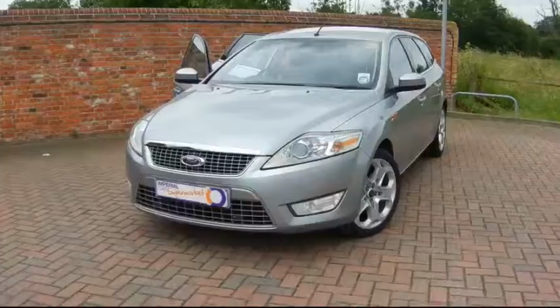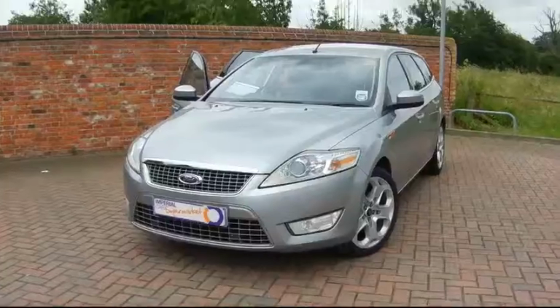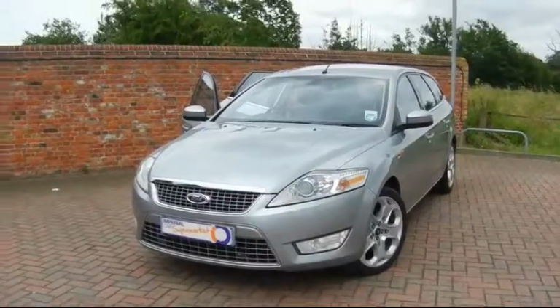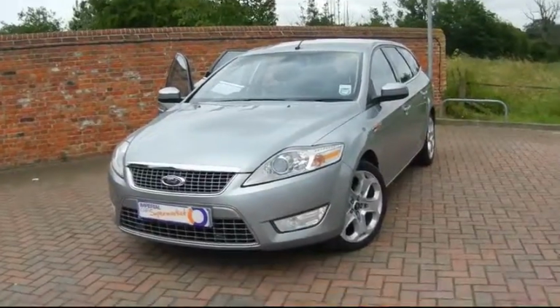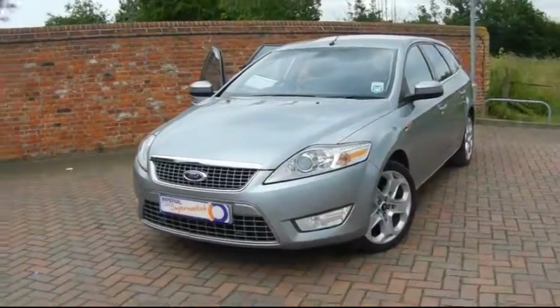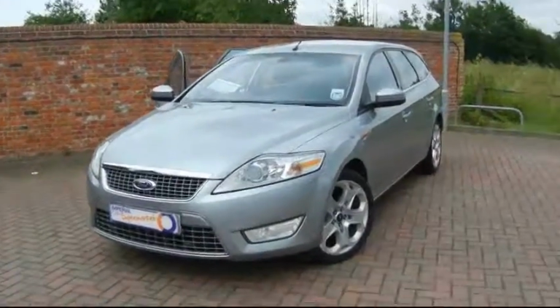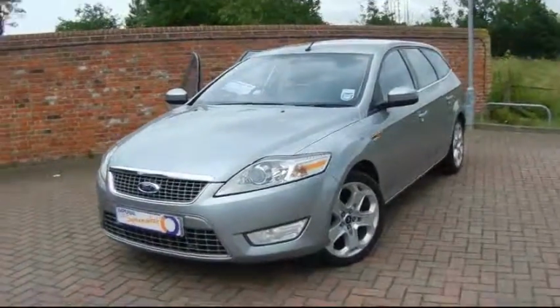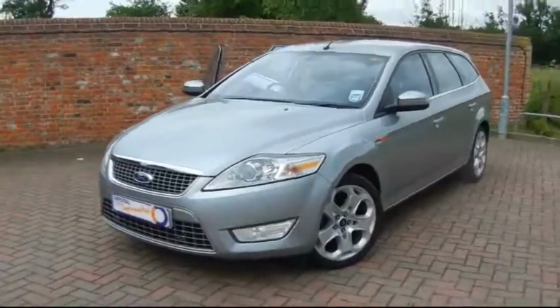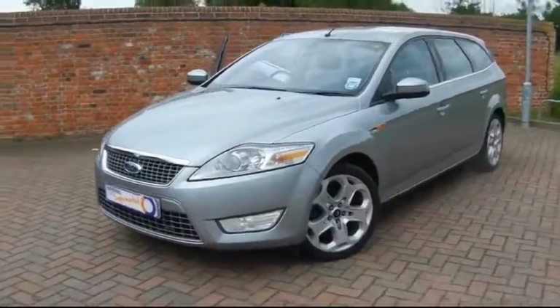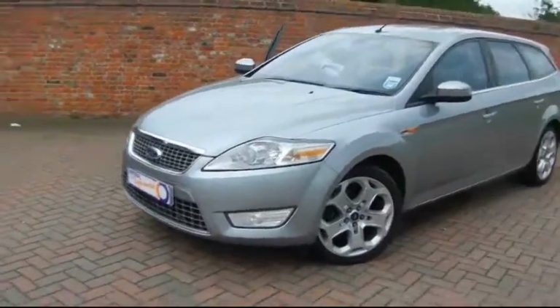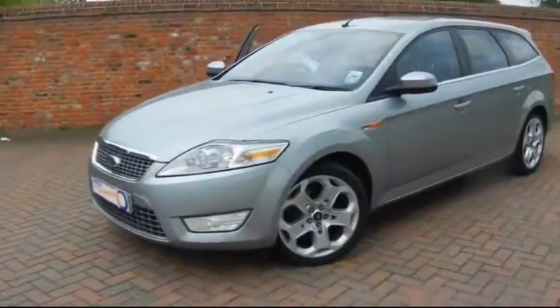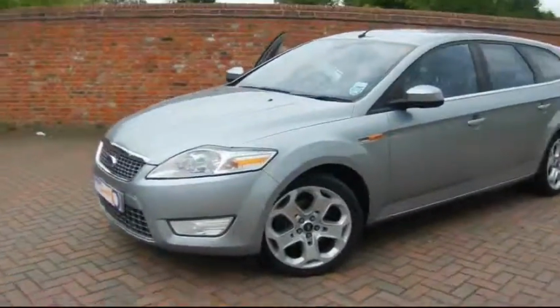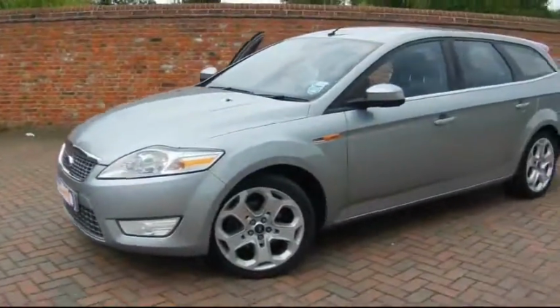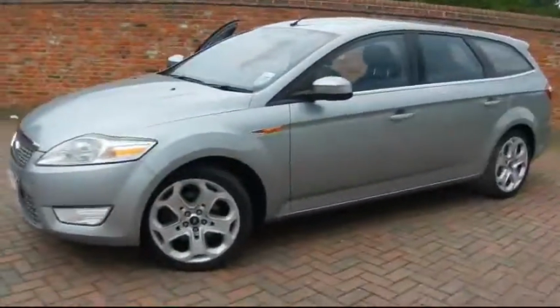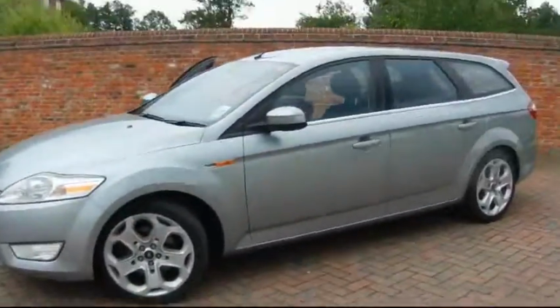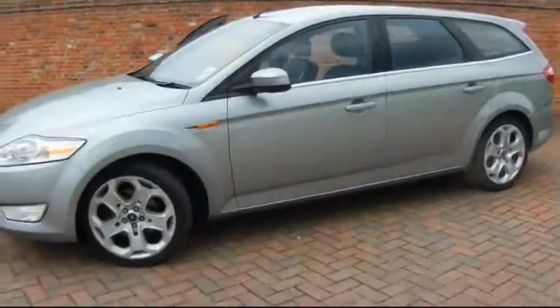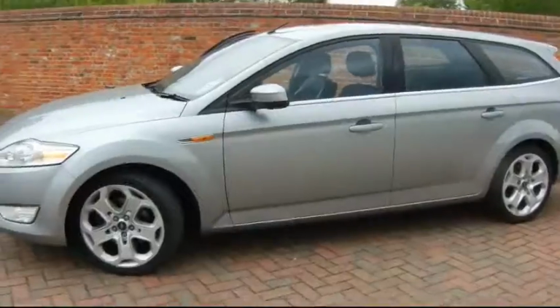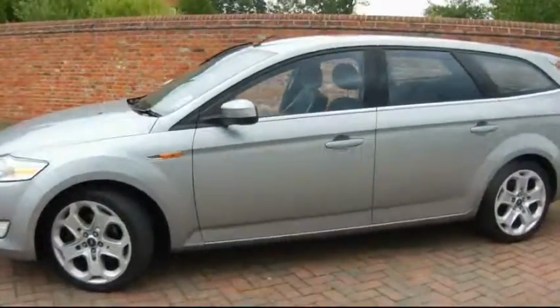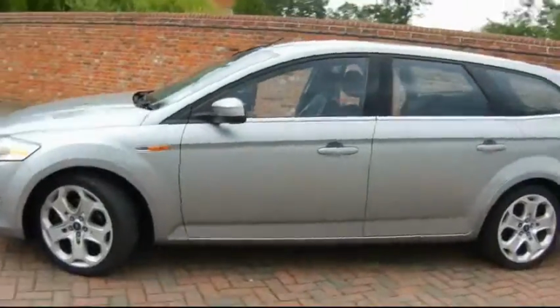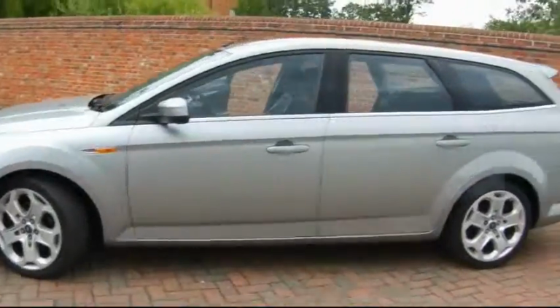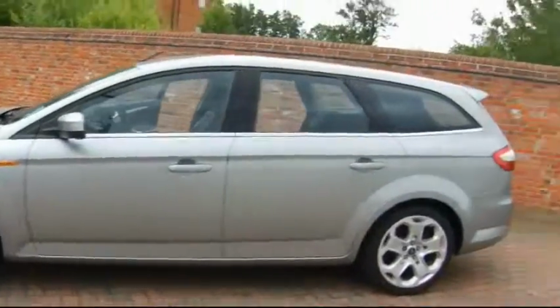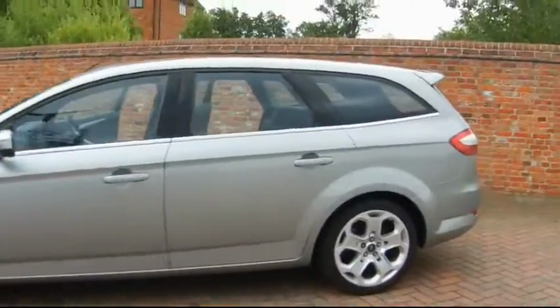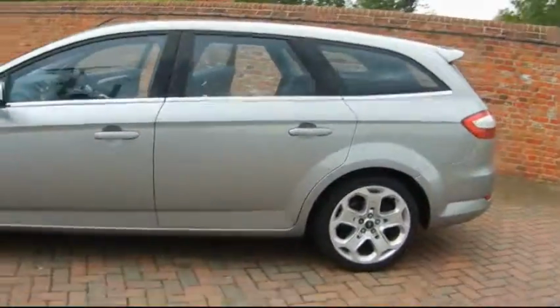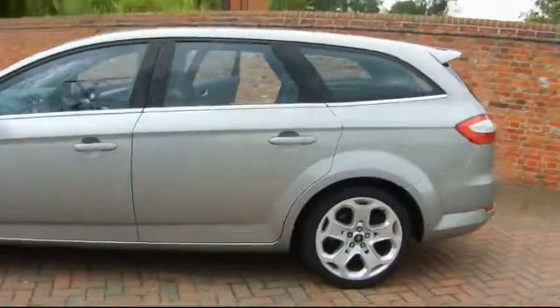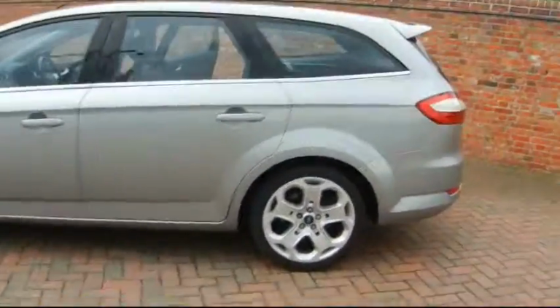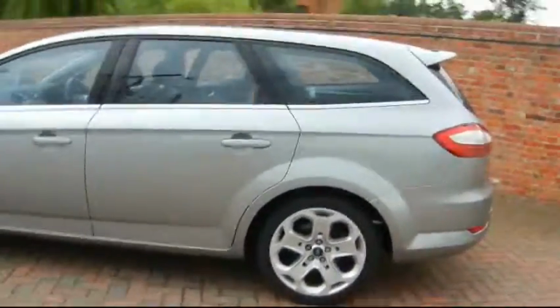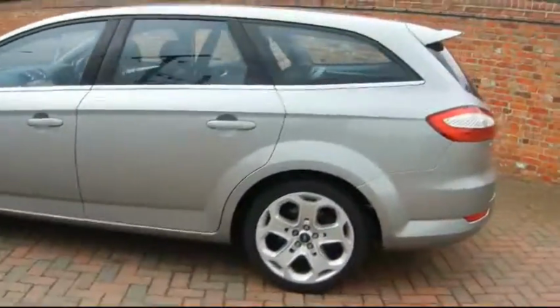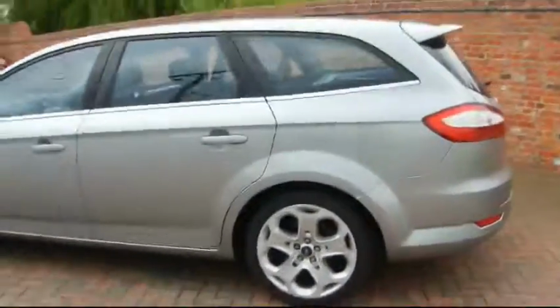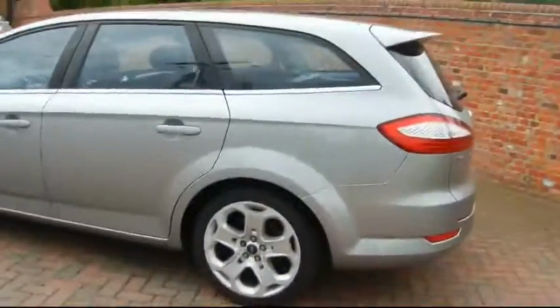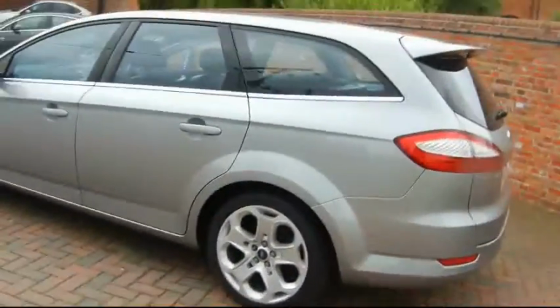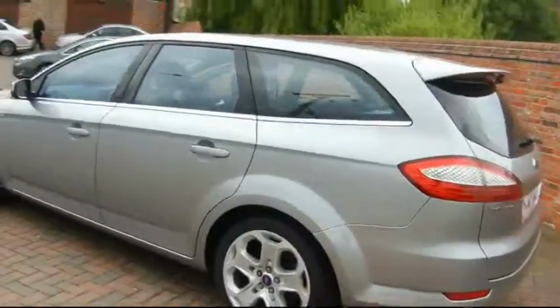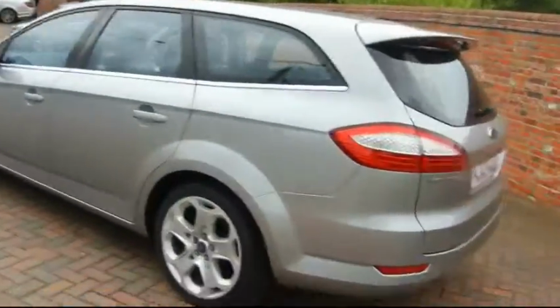Hello and welcome to Imperial Cars. Here we have the Ford Mondeo Estate. It's a Titanium X model with a whole host of extras on it. The car returns over 45 miles to the gallon.